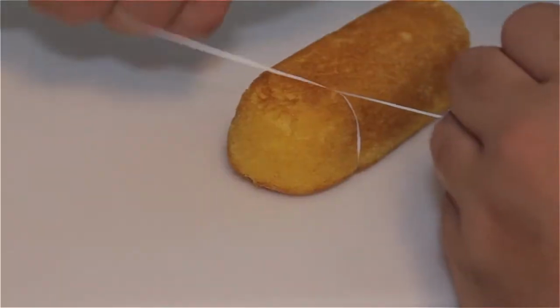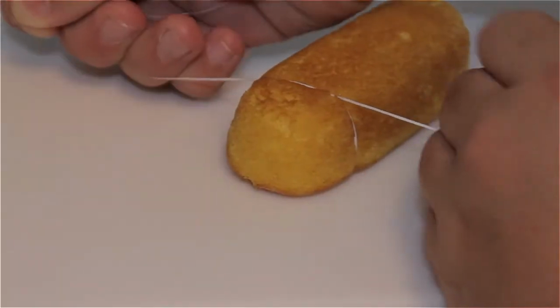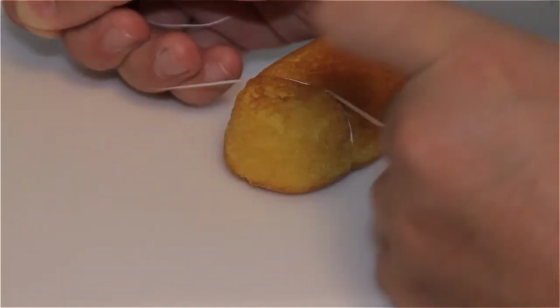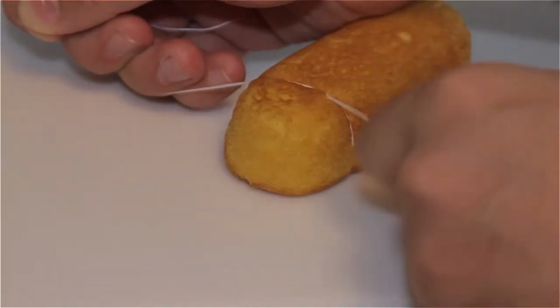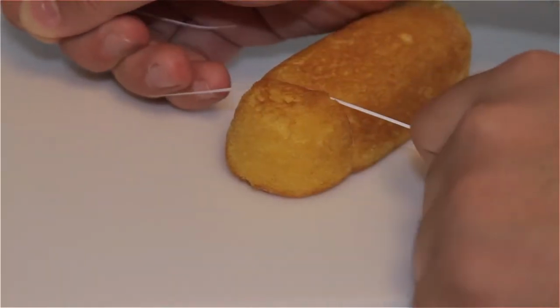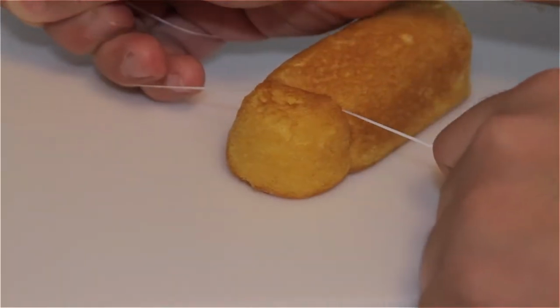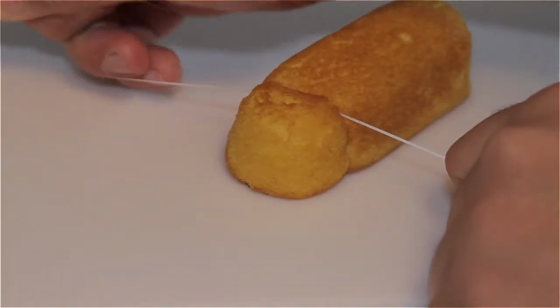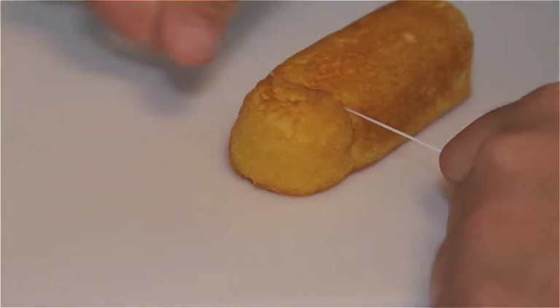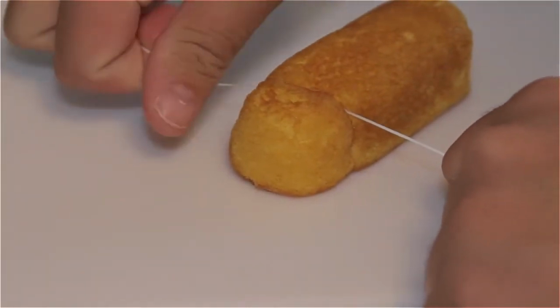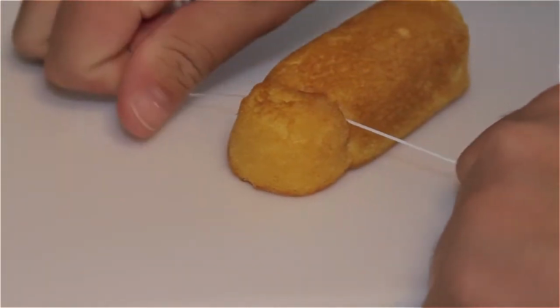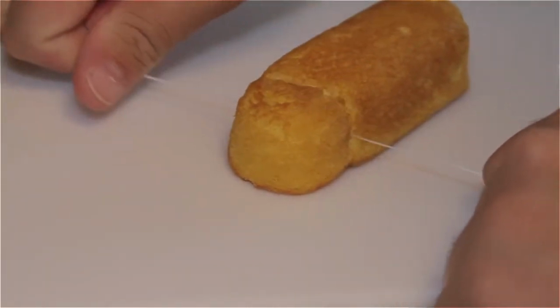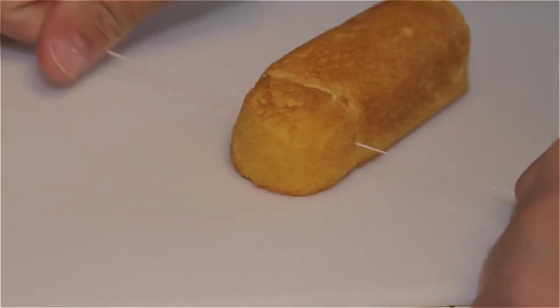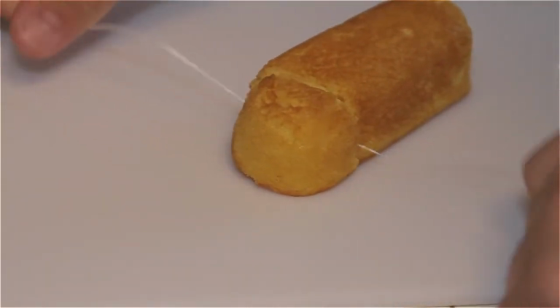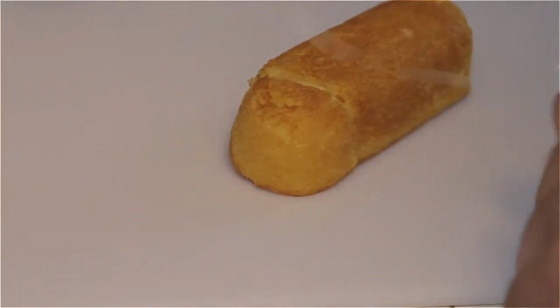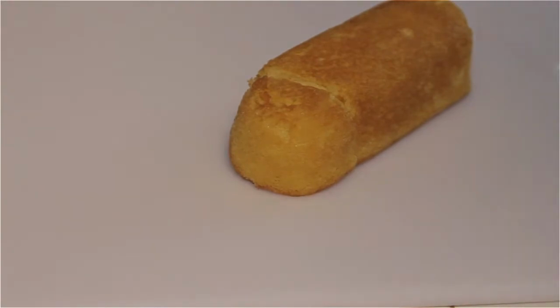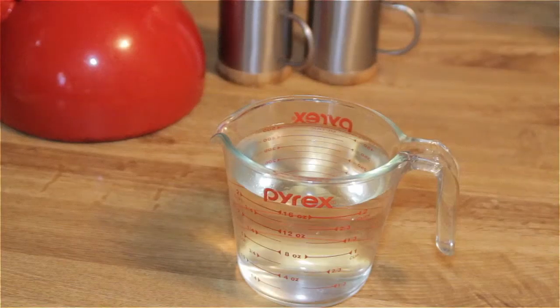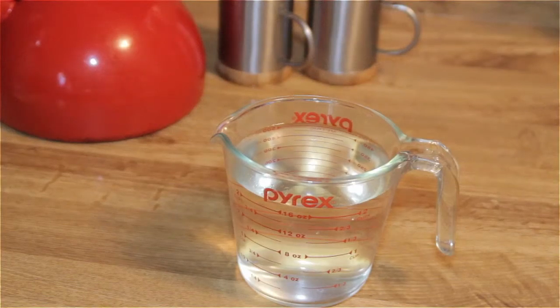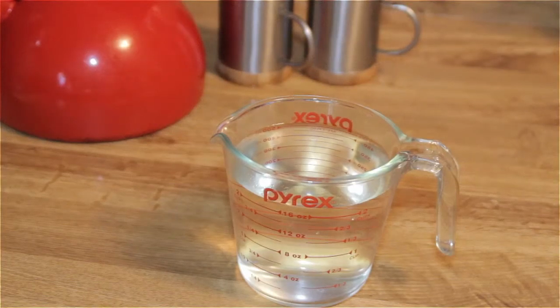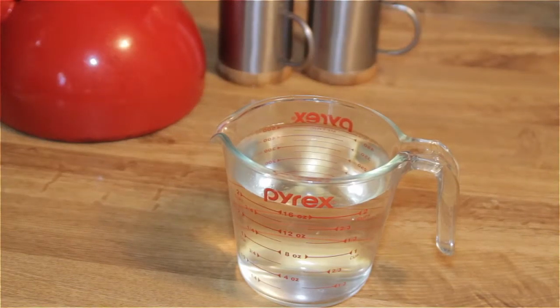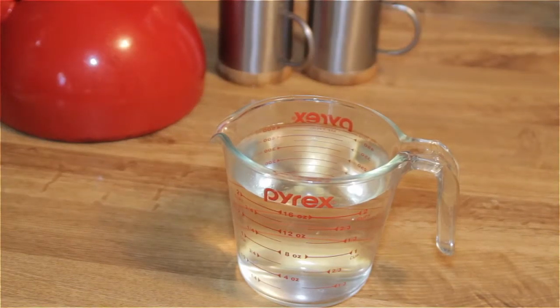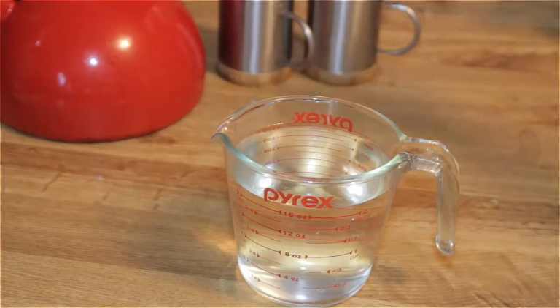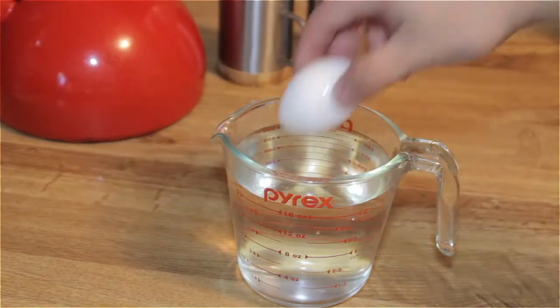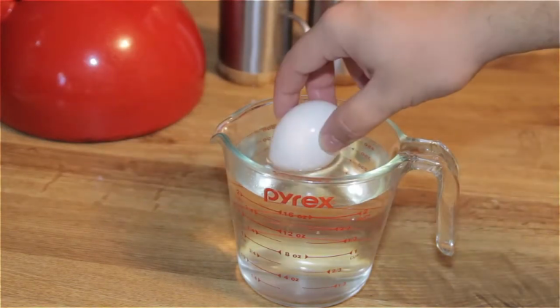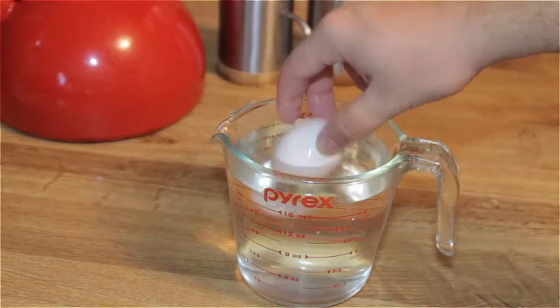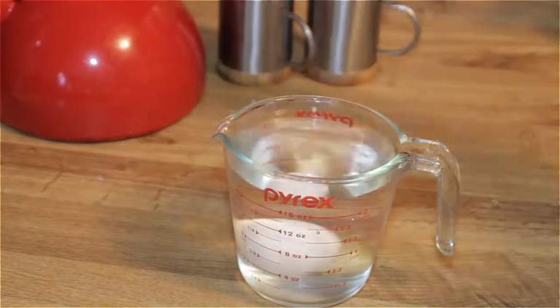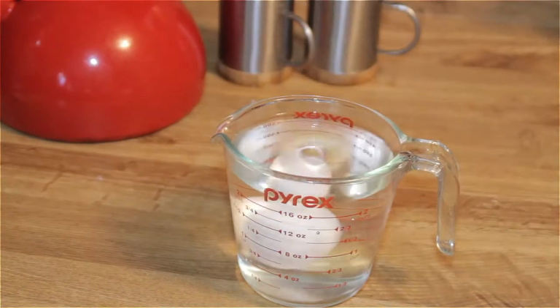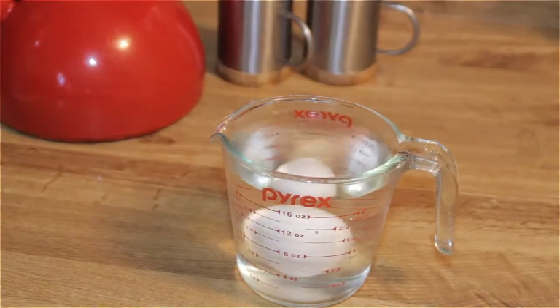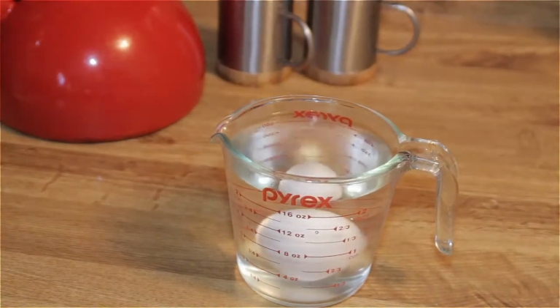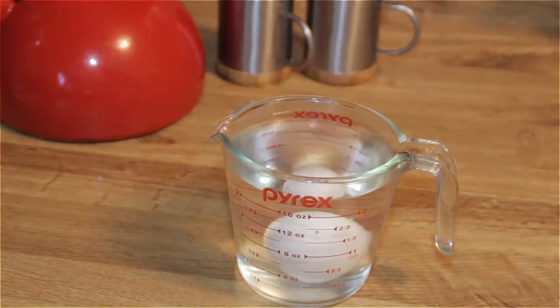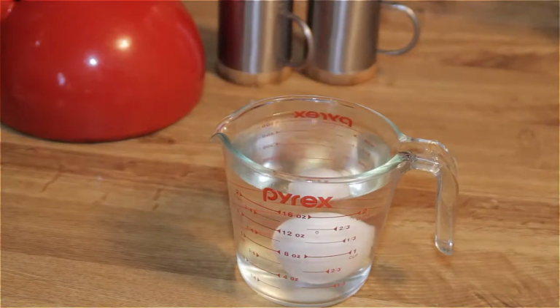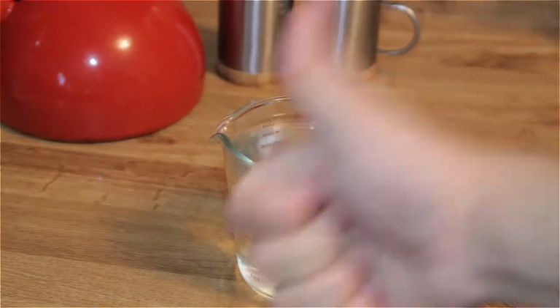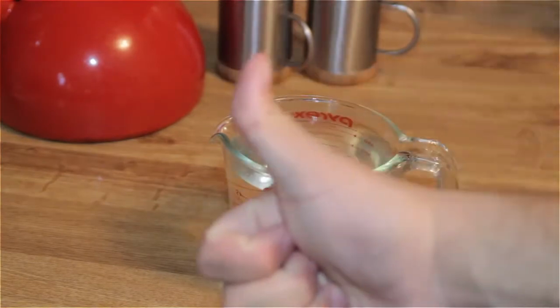You can use dental floss to help cut soft foods like sponge cake. Can't tell whether your eggs are good or bad? Just place them in a cup of water. Fresh eggs sink and bad eggs float.